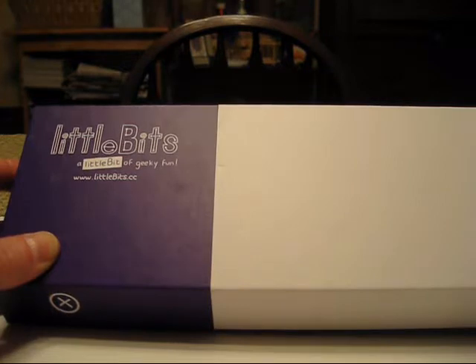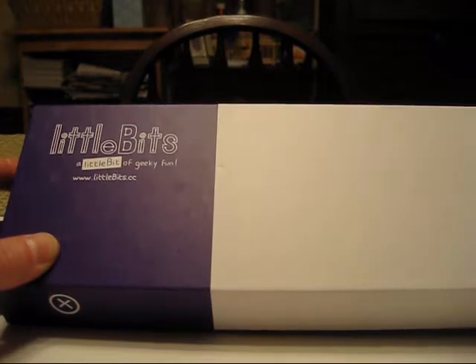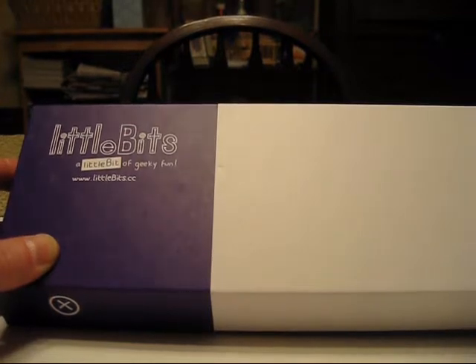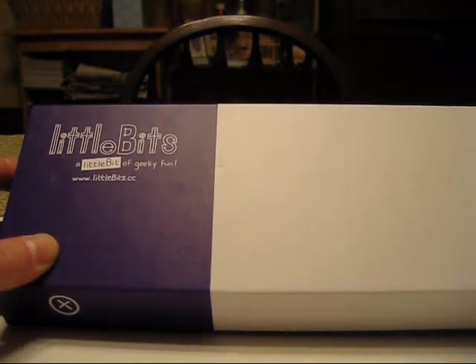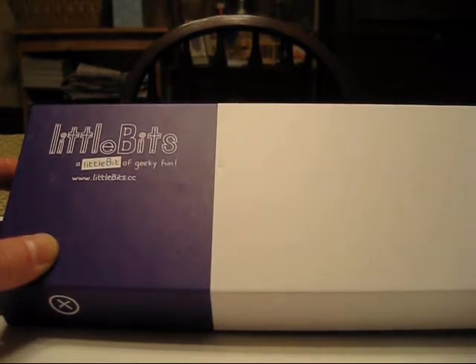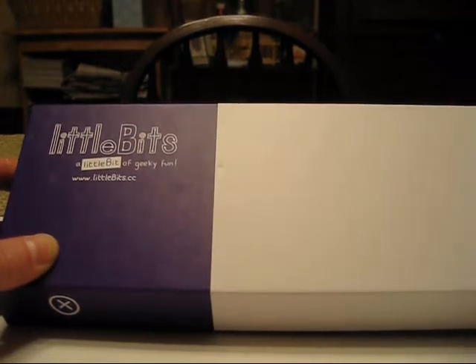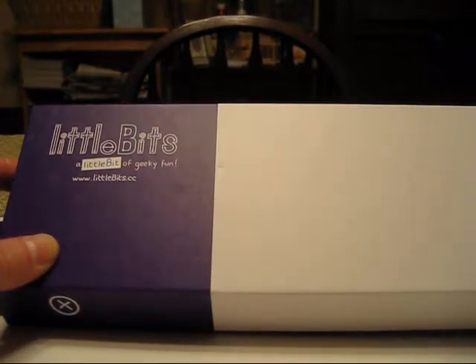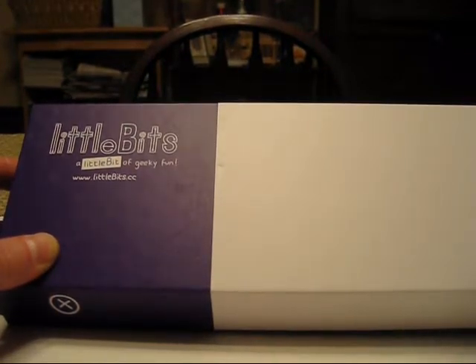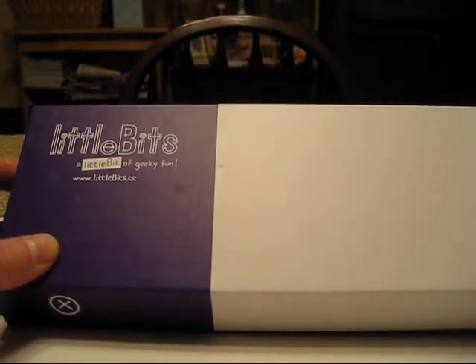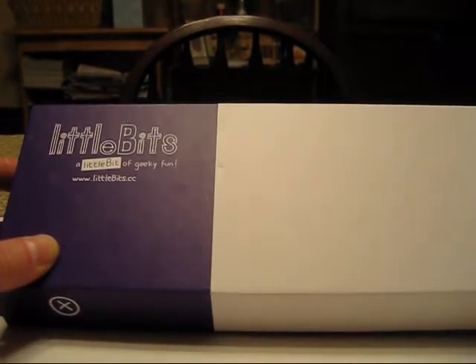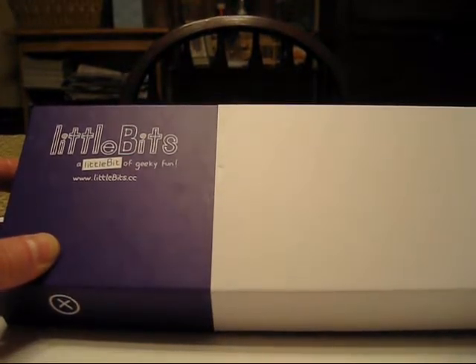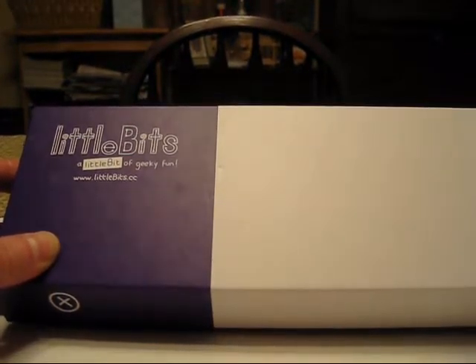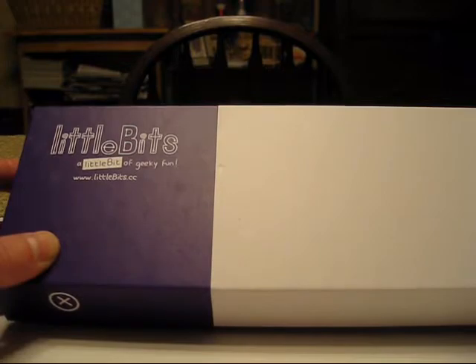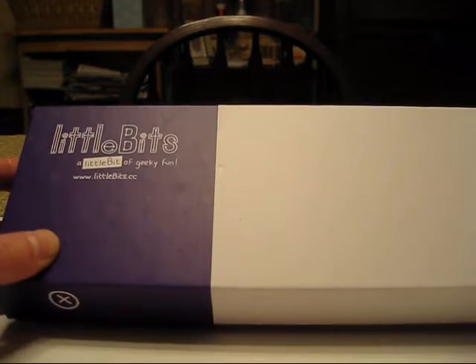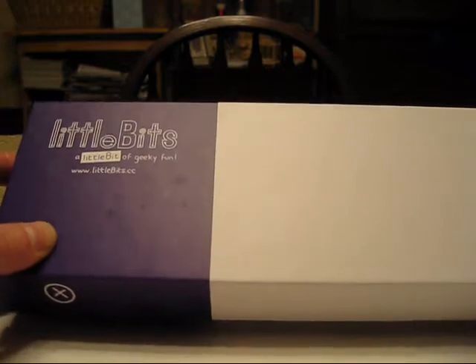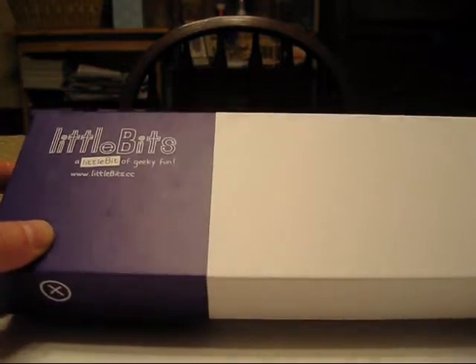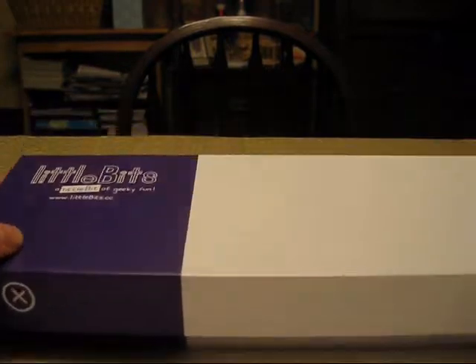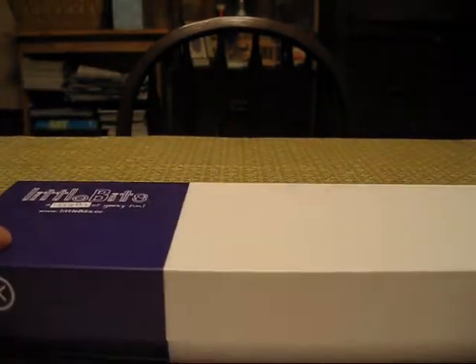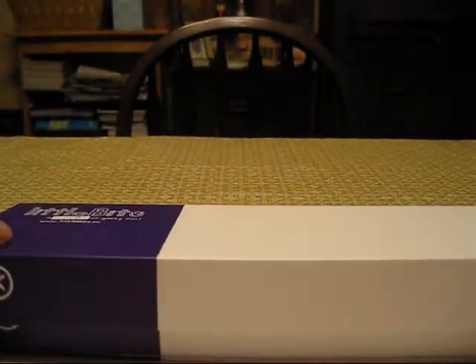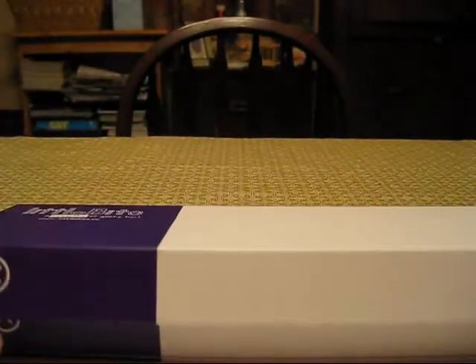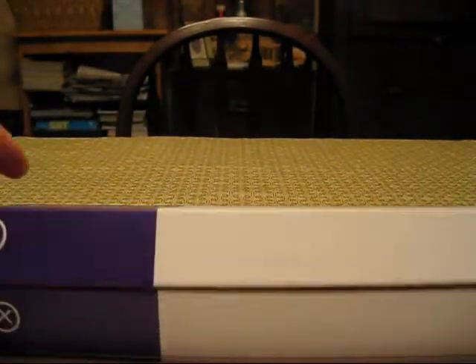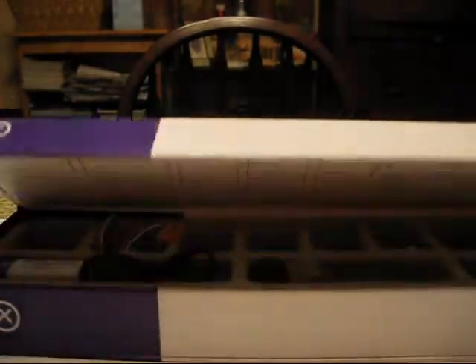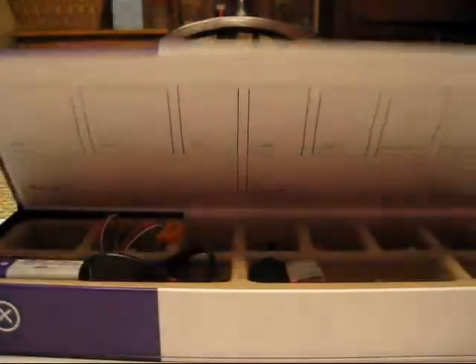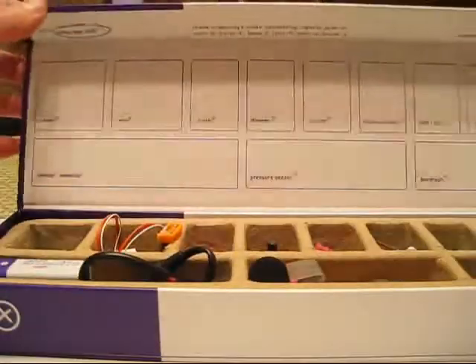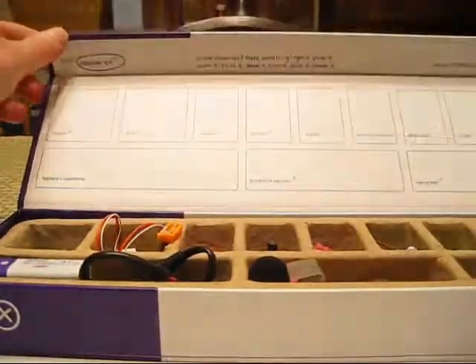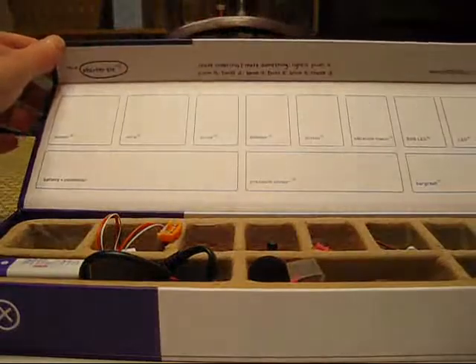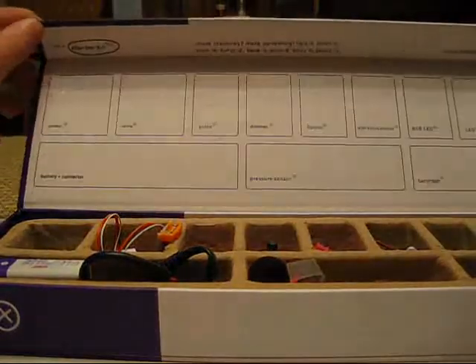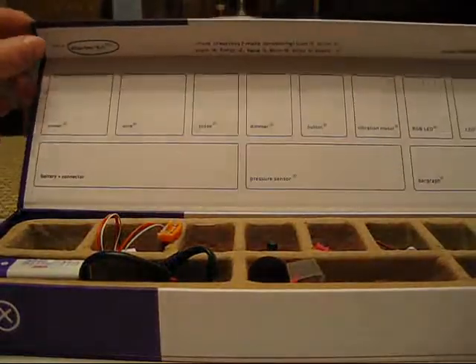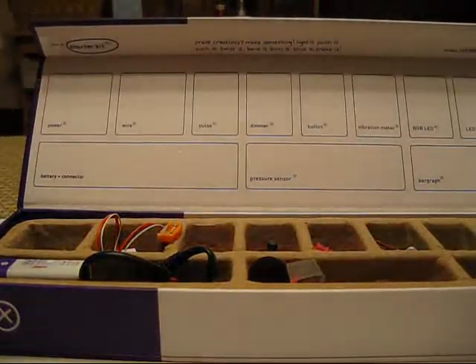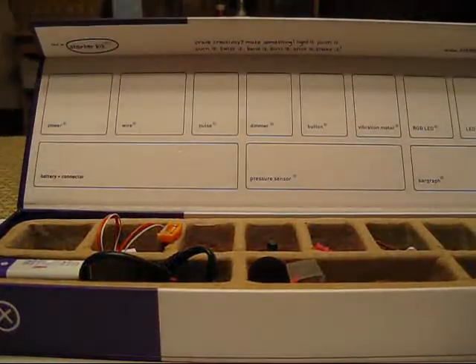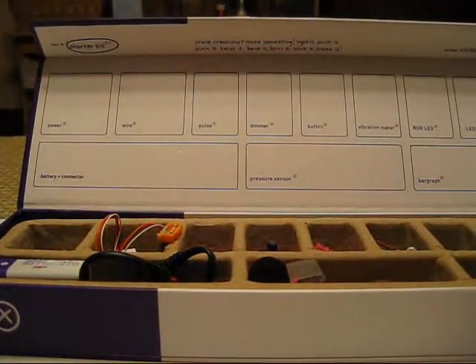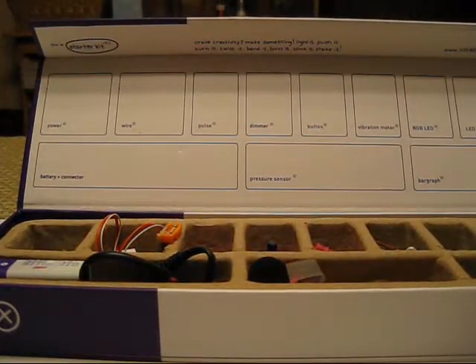This is a set called Little Bits. I saw it at Toy Fair in New York in February 2012, and they sent me a sample kit. I opened it up and played with it, and I'm going to show you today what it does. It's really, really cool.